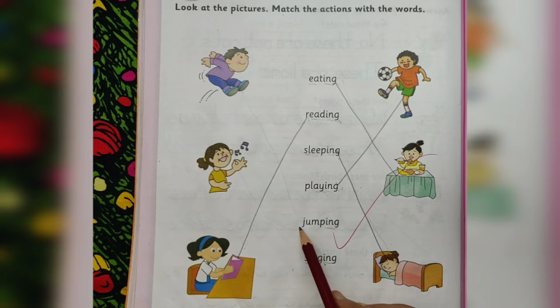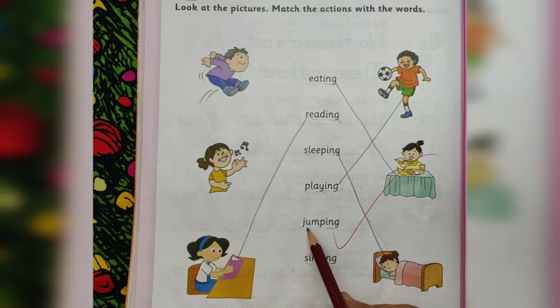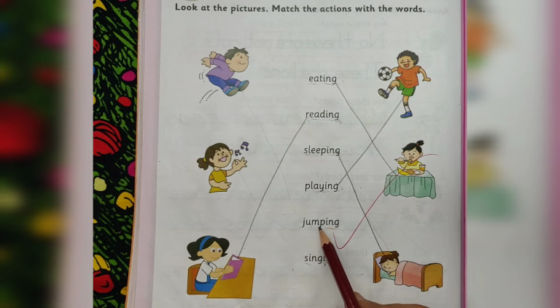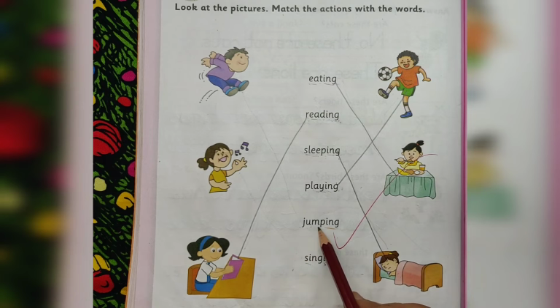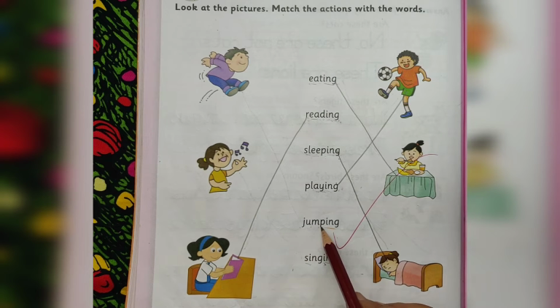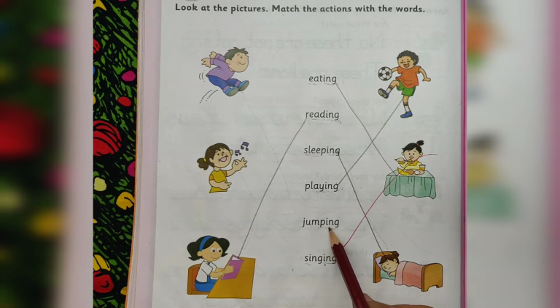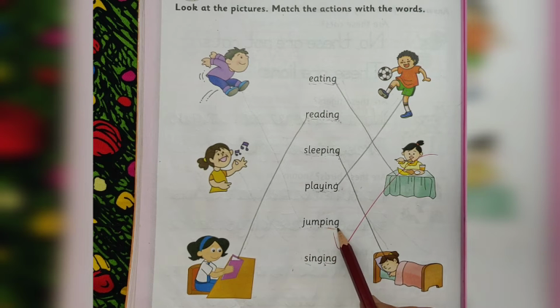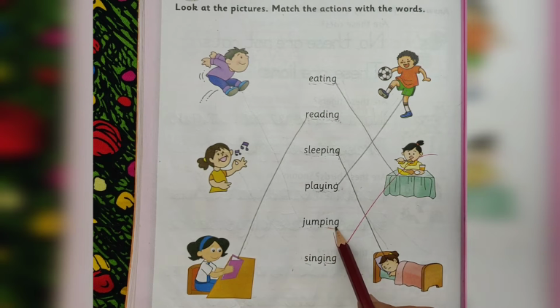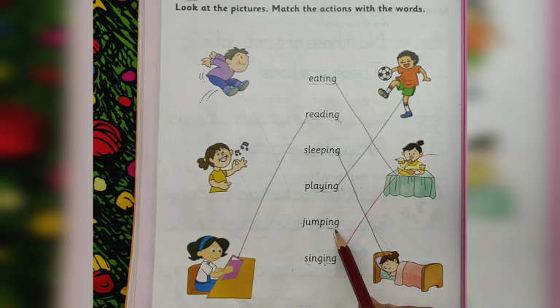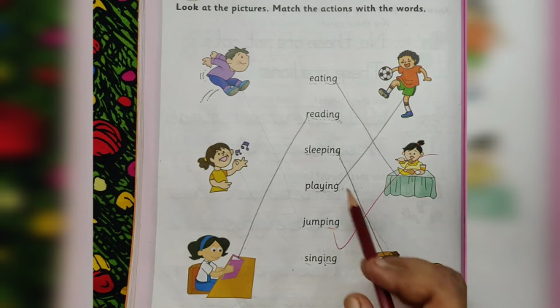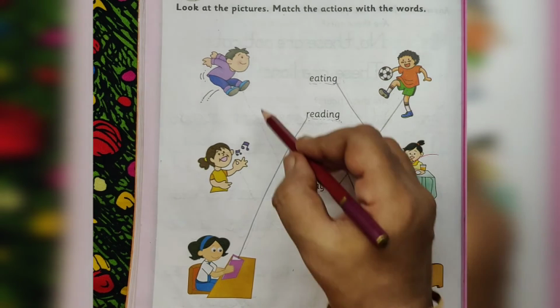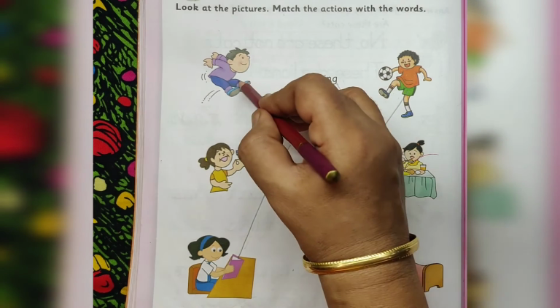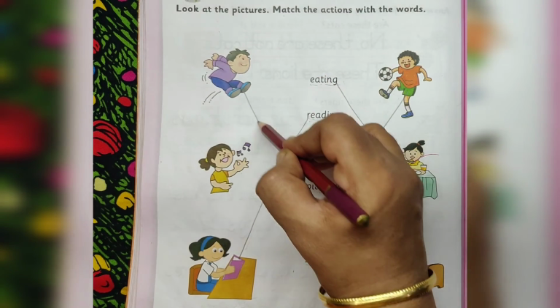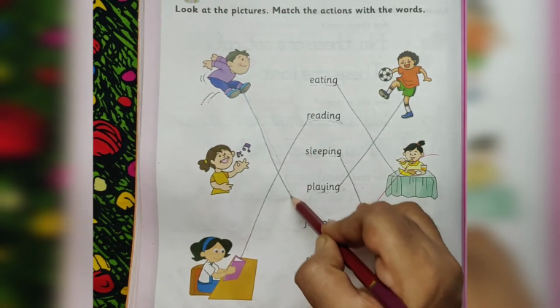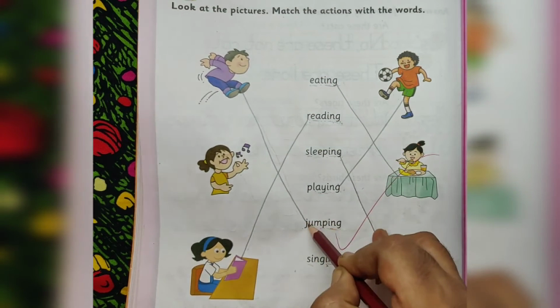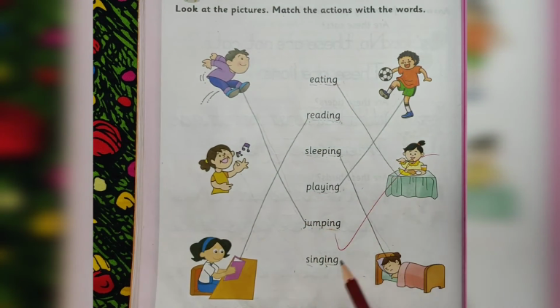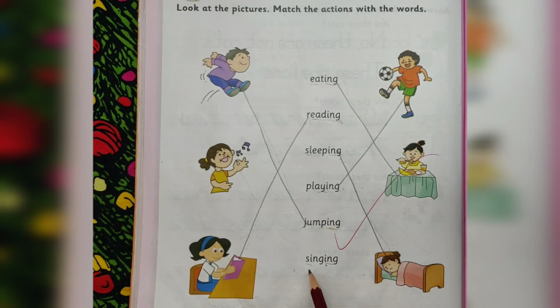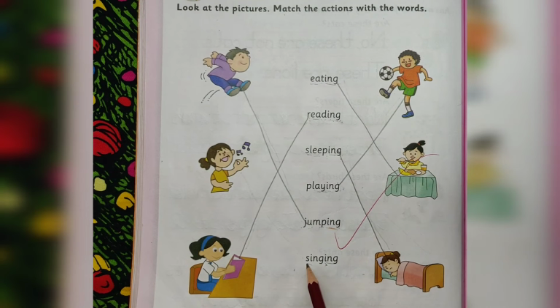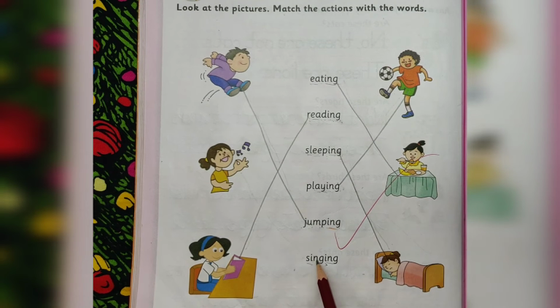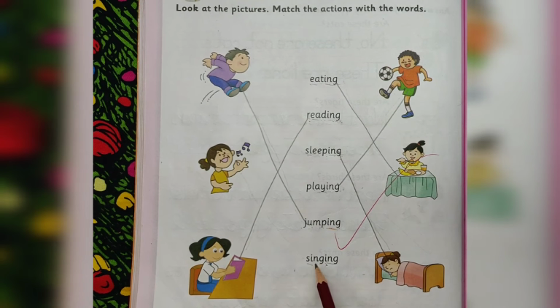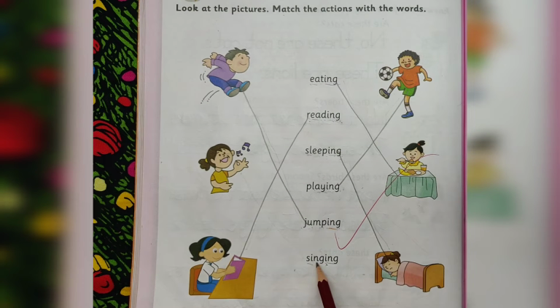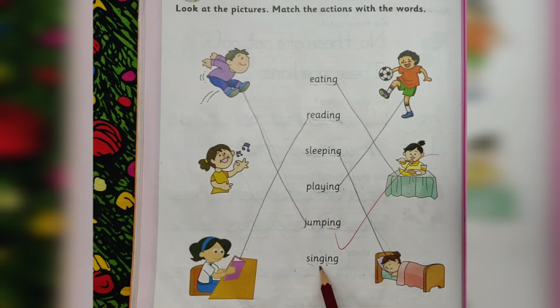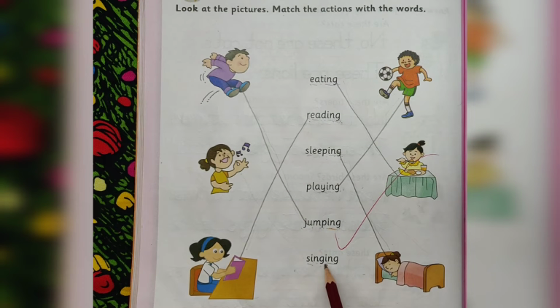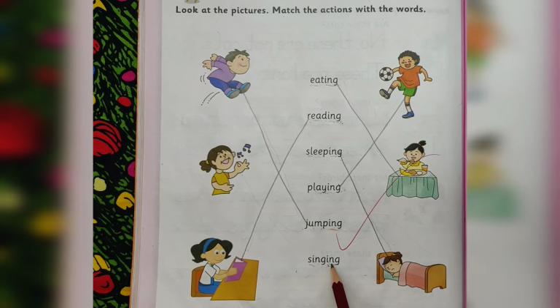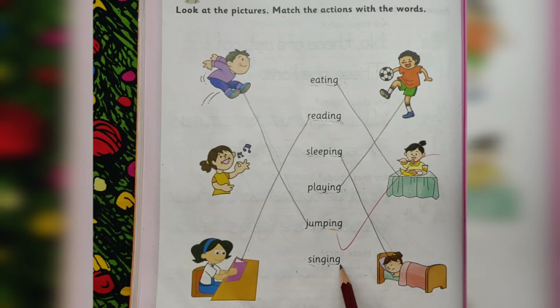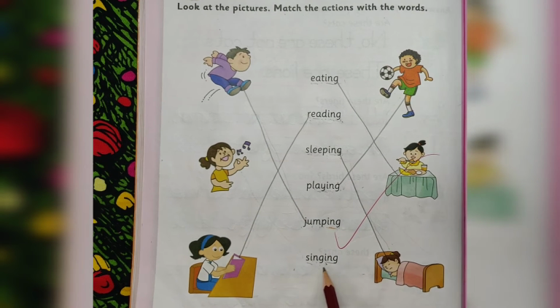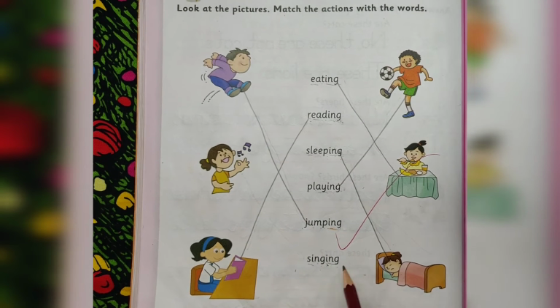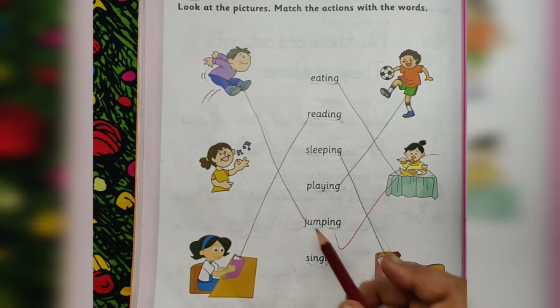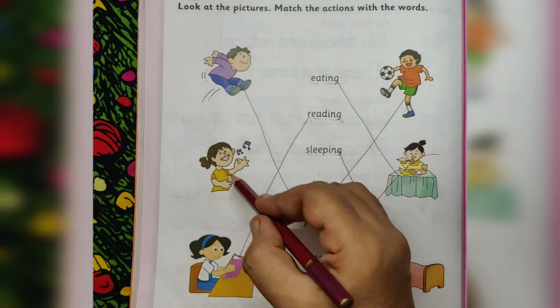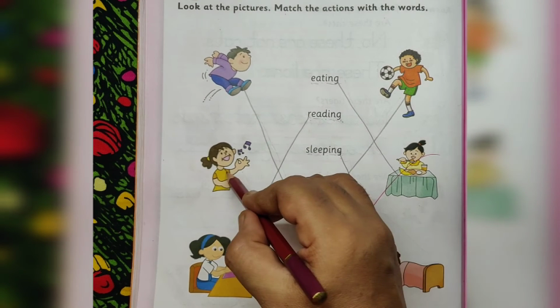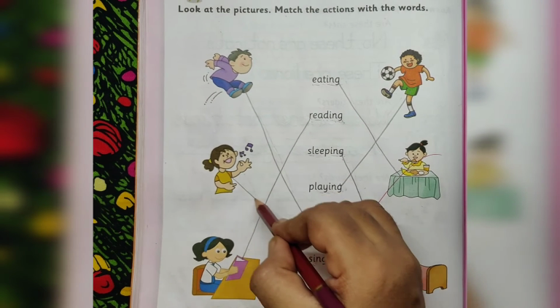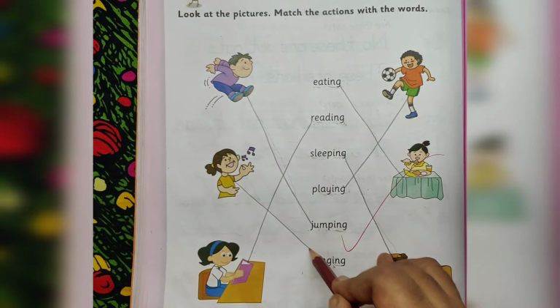J-U-M-P-I-N-G. Jumping. He is jumping. S-I-N-G-I-N-G. Singing. She is singing.